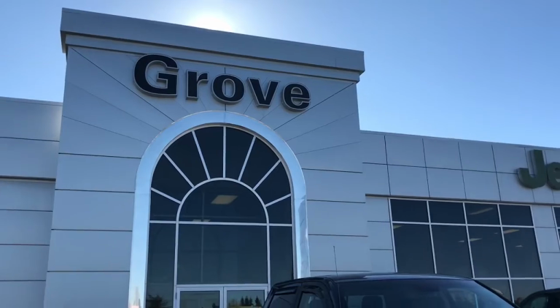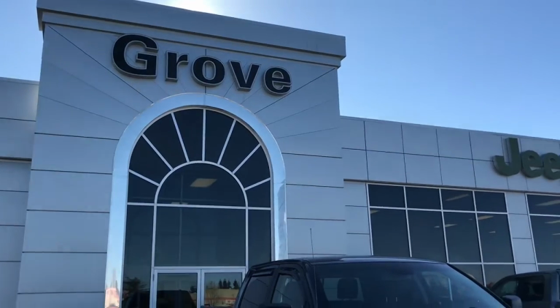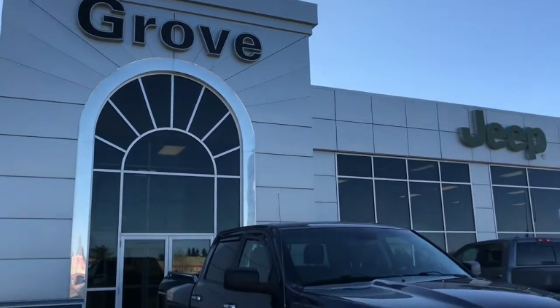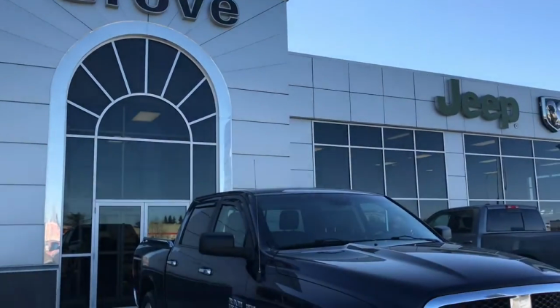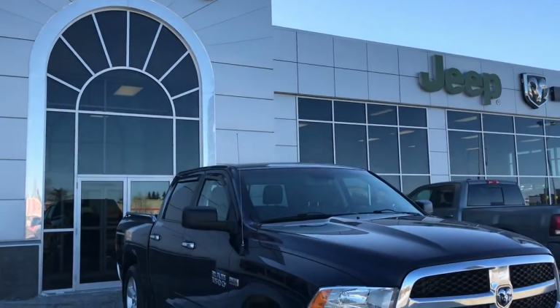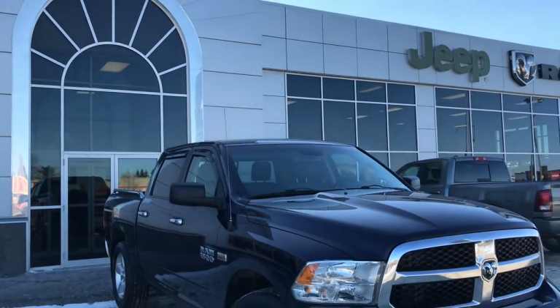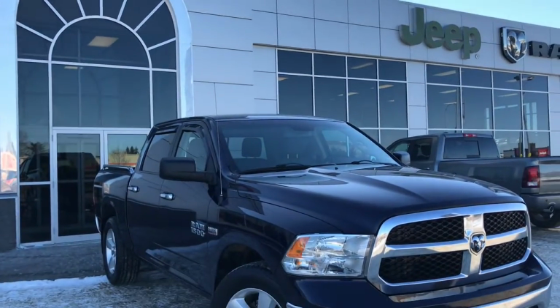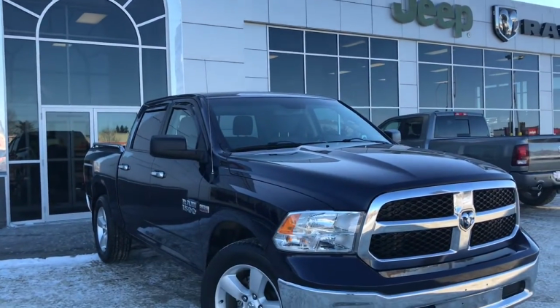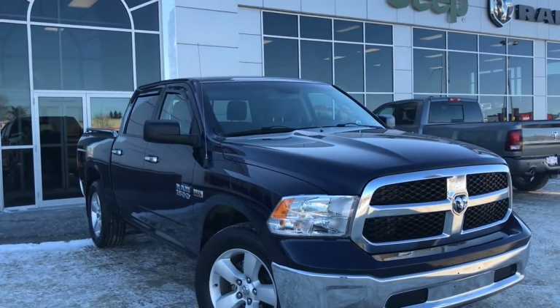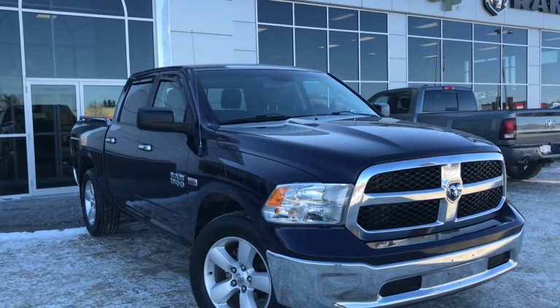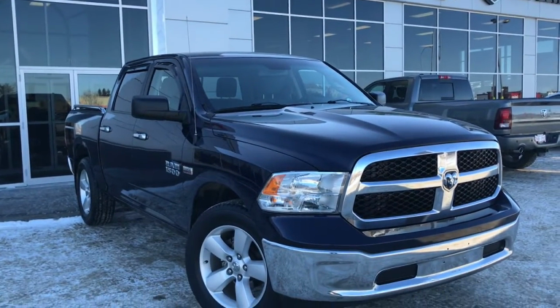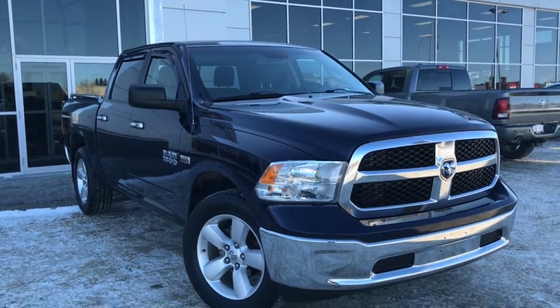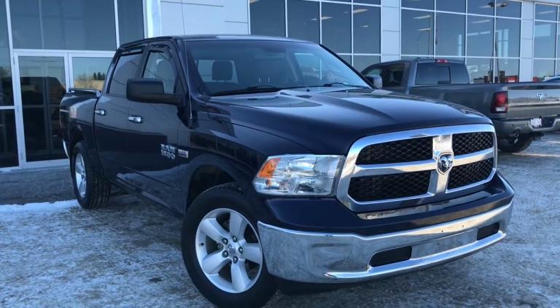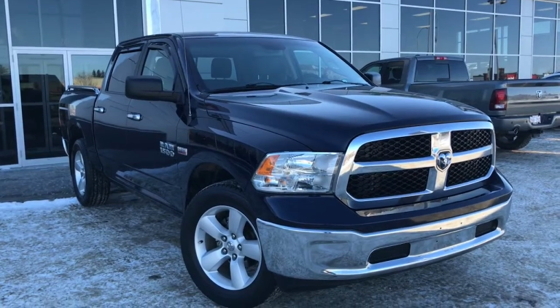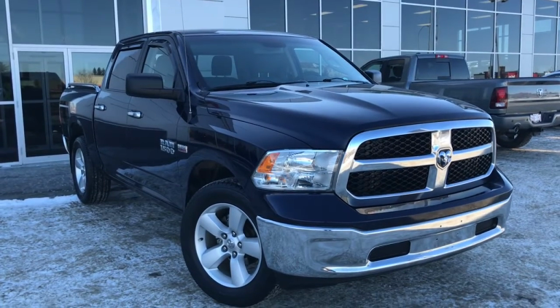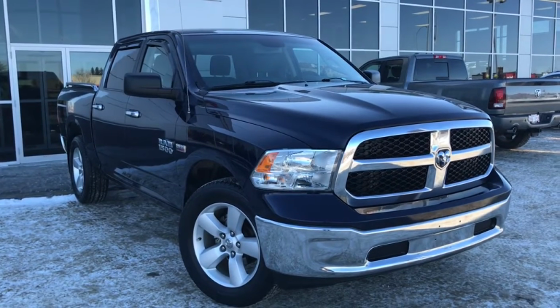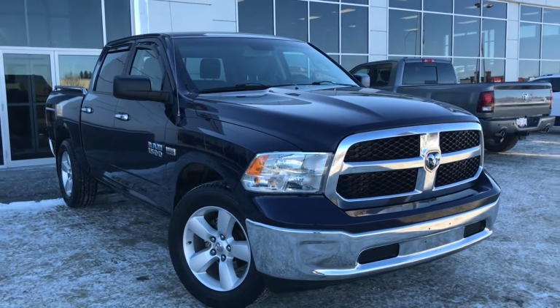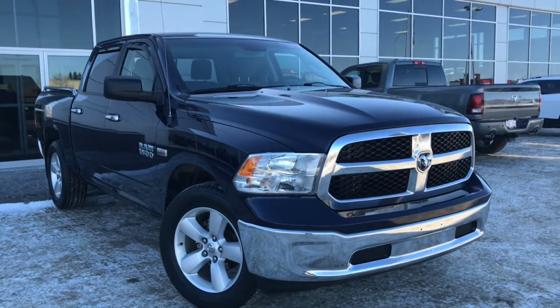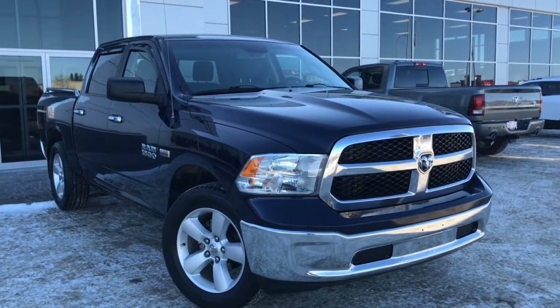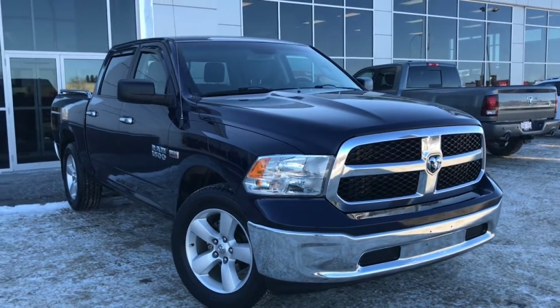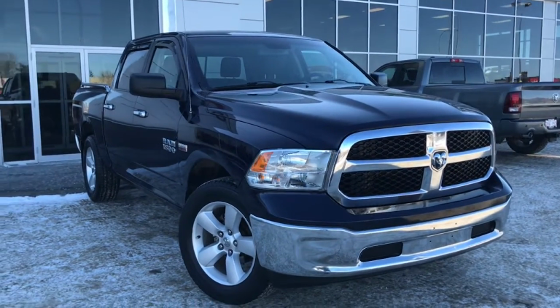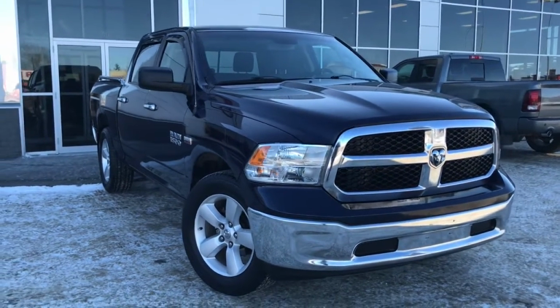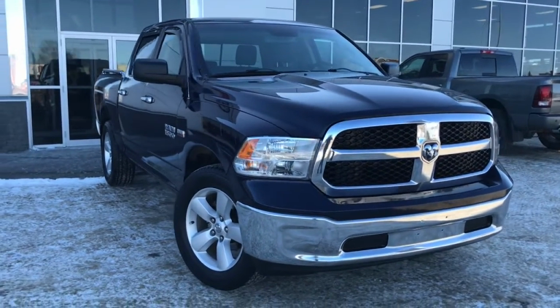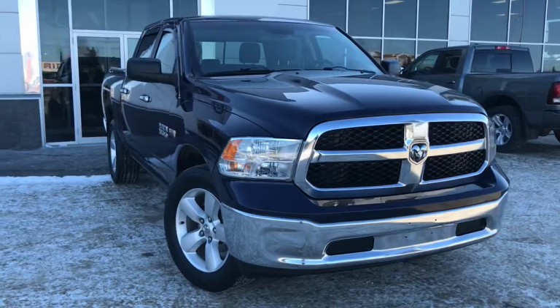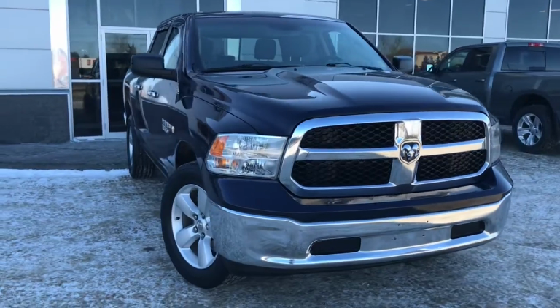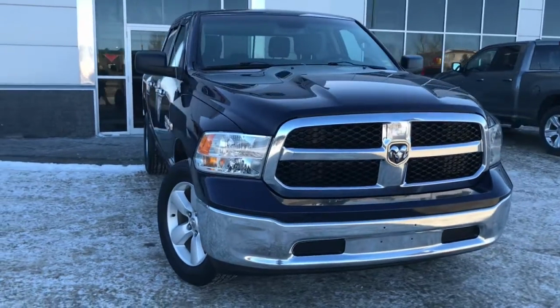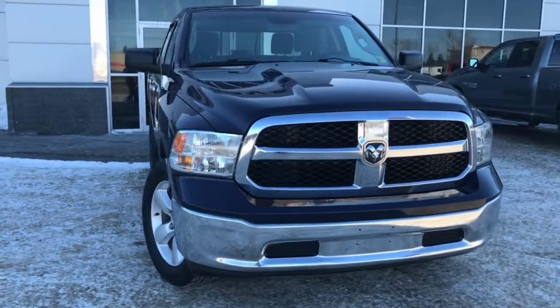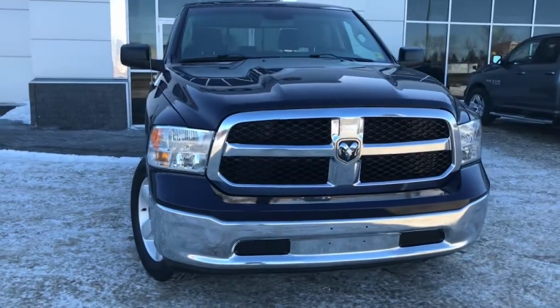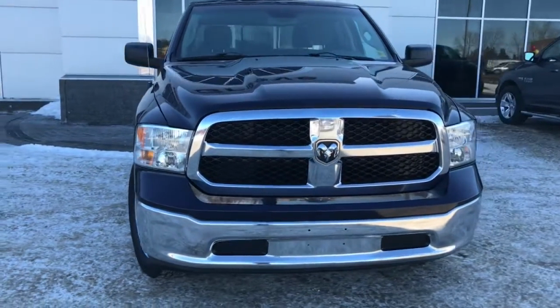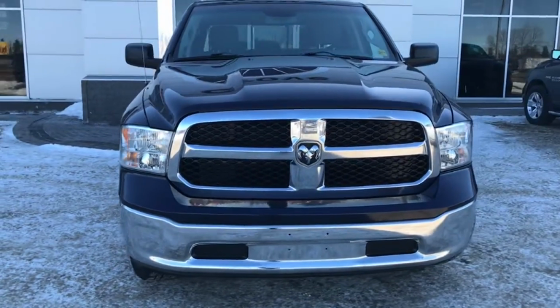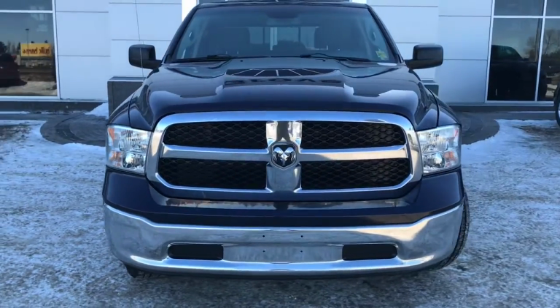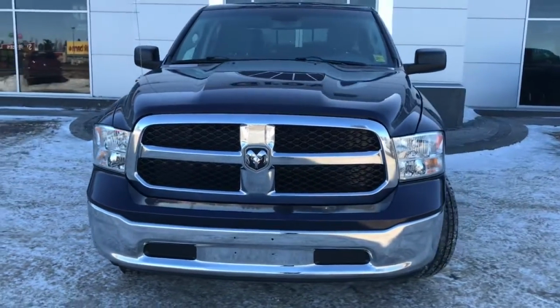Hello and welcome to Grove Dodge. My name is Jasmine and today we're going to be looking at this 2016 Dodge Ram 1500 SLT in true blue. Under the hood she has a legendary 5.7 V8 Hemi engine pushing up 385 horsepower.